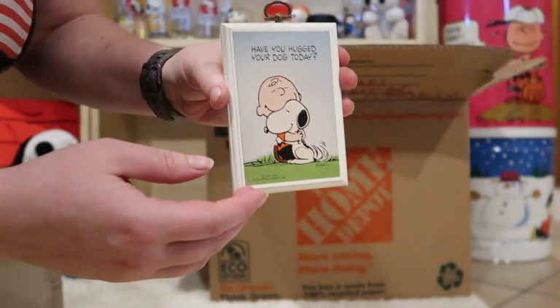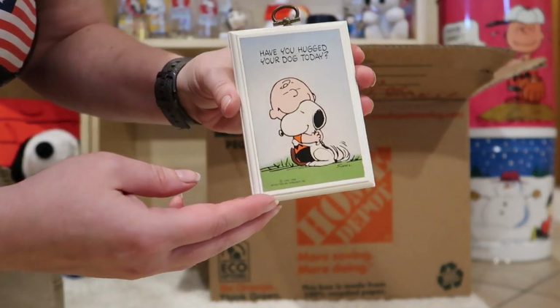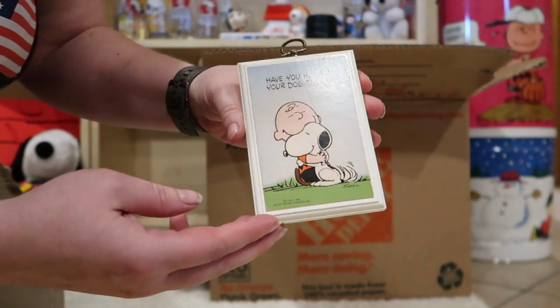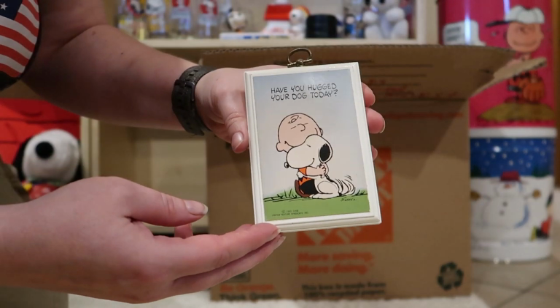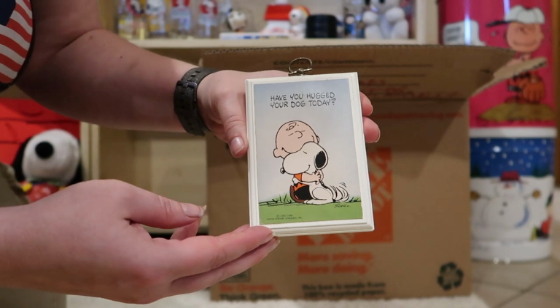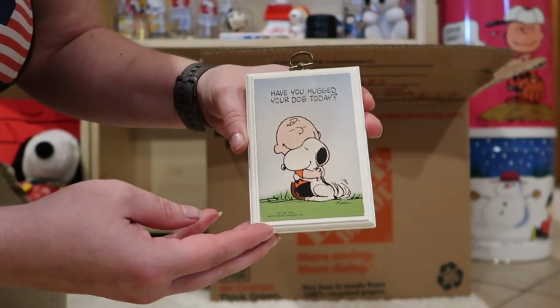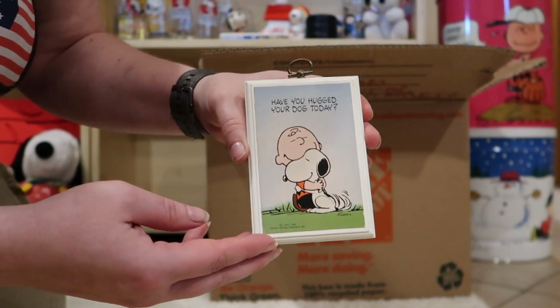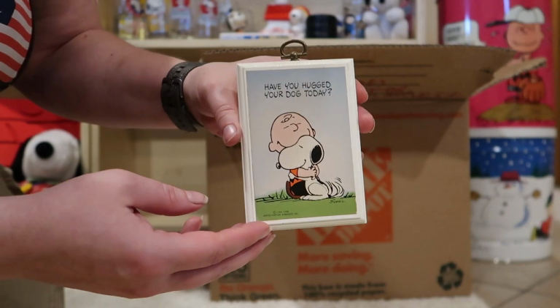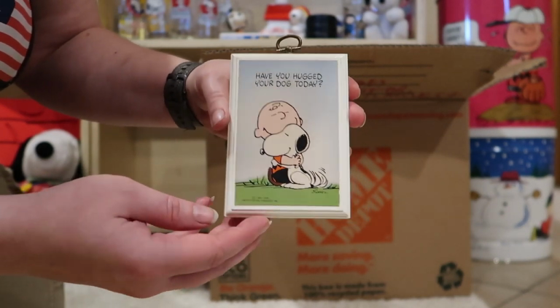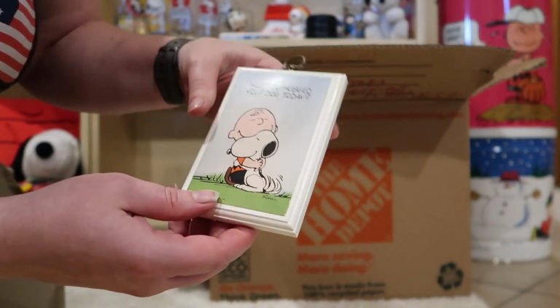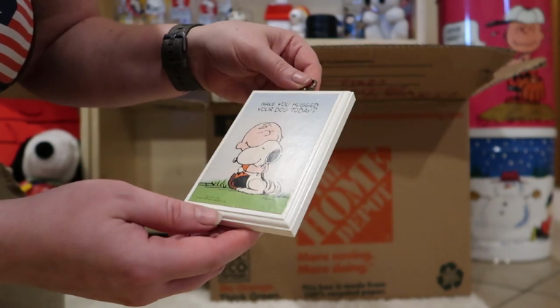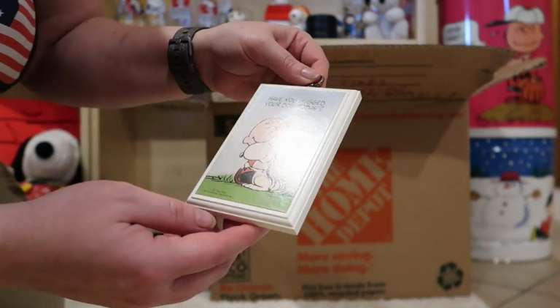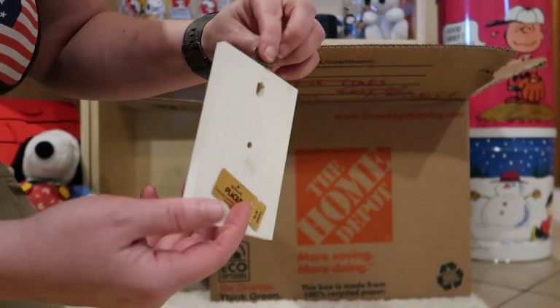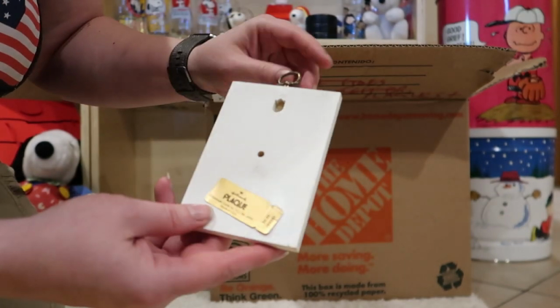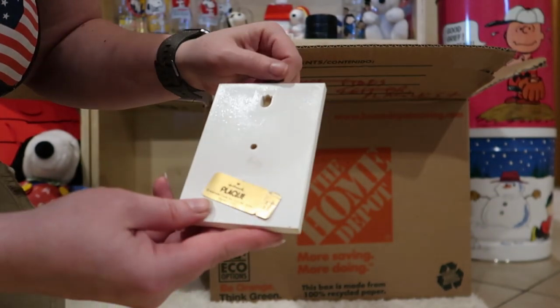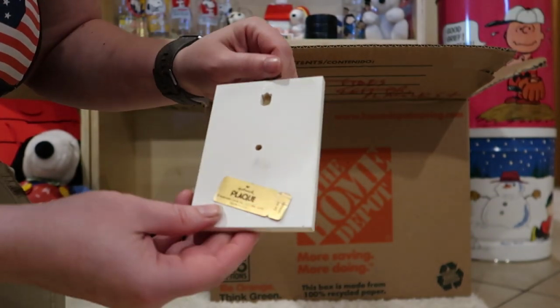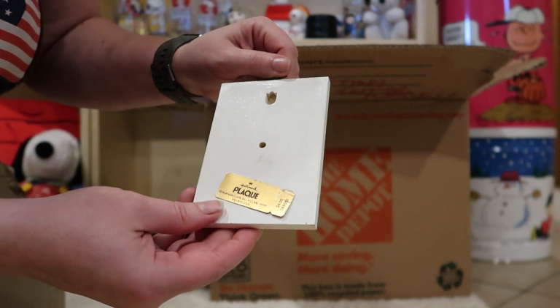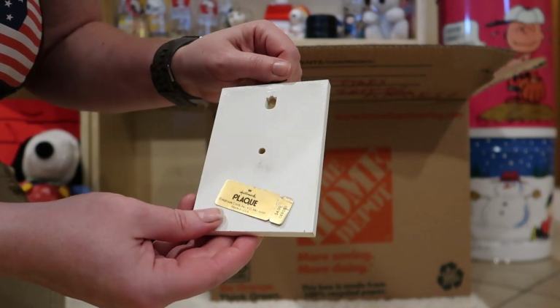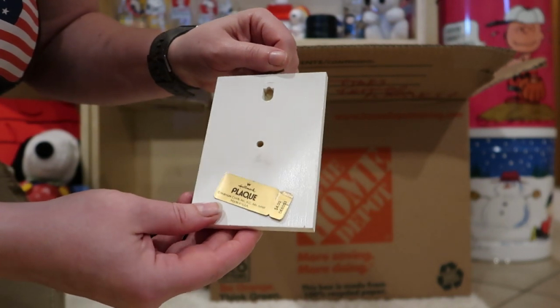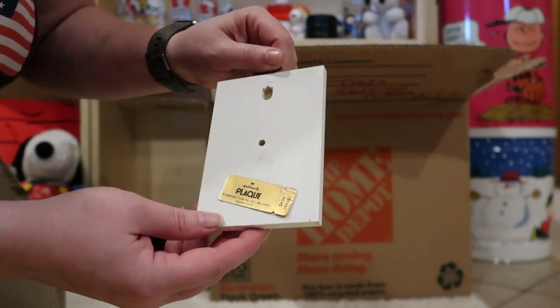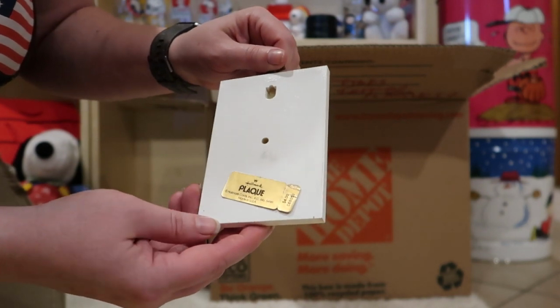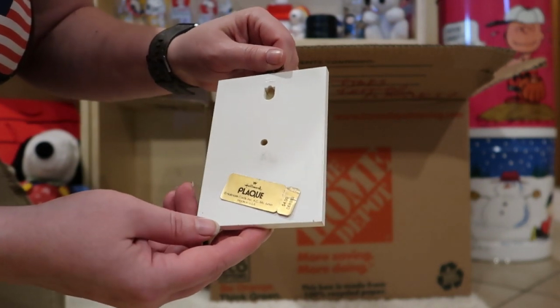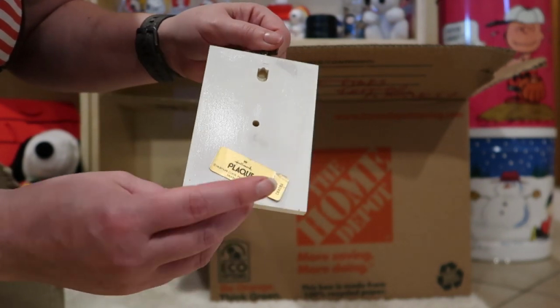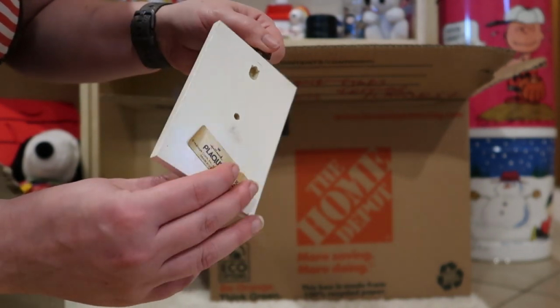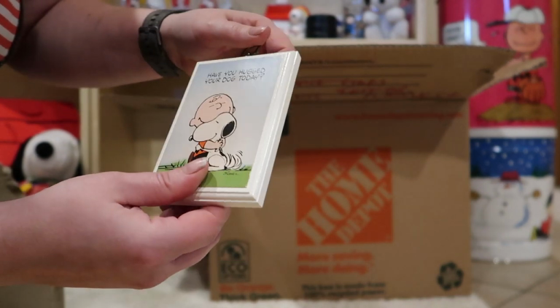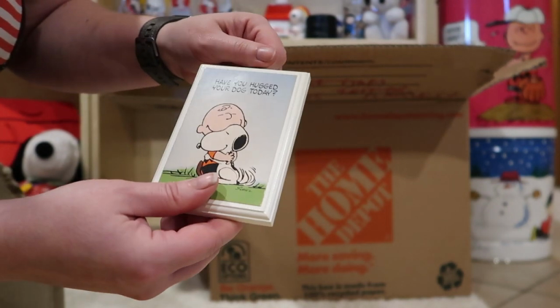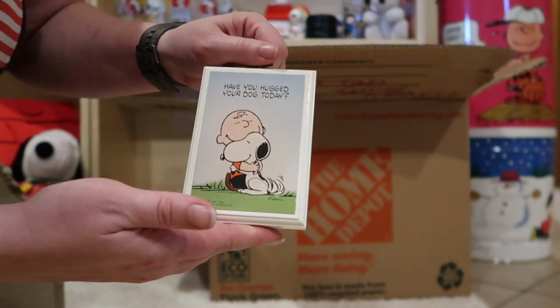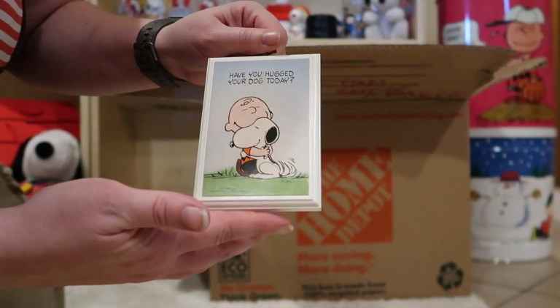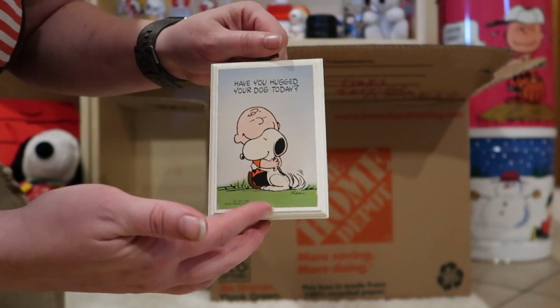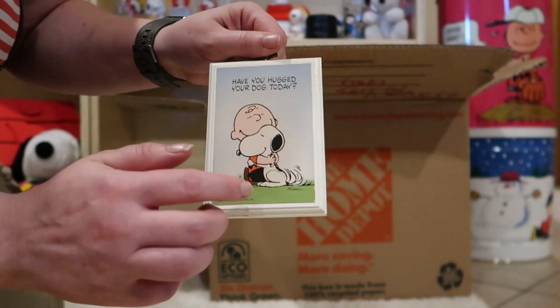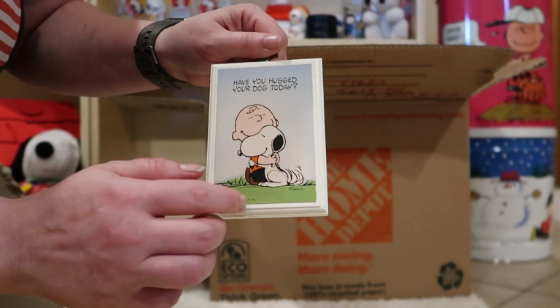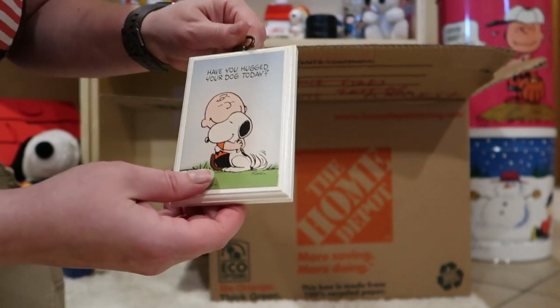Another small one here. Have you hugged your dog today? Everybody go and hug your dogs — pause the video first, come right back. That one was $4 and this is probably from the 80s.